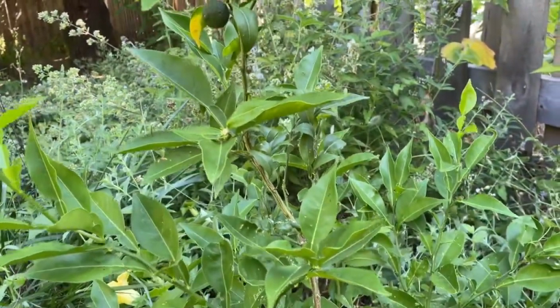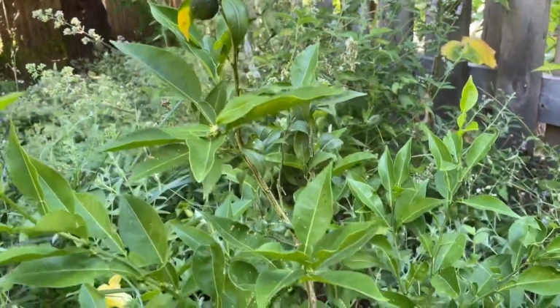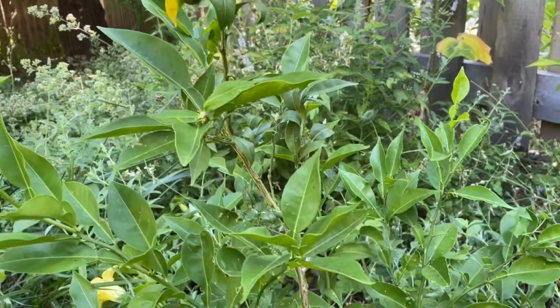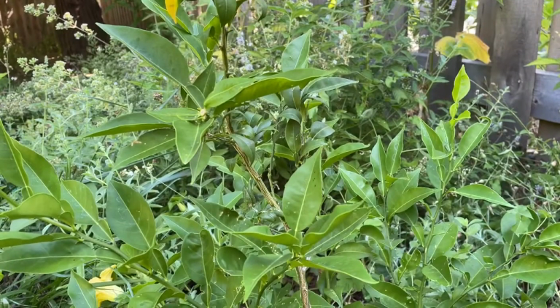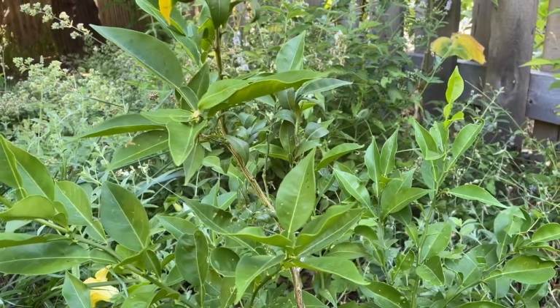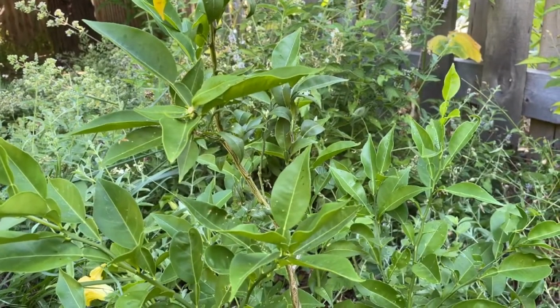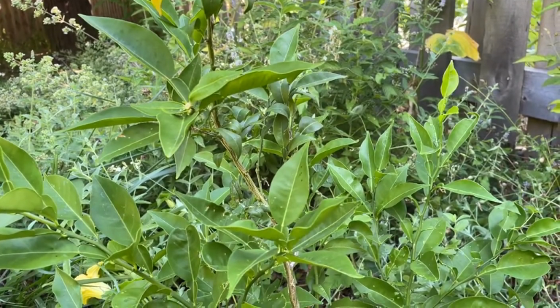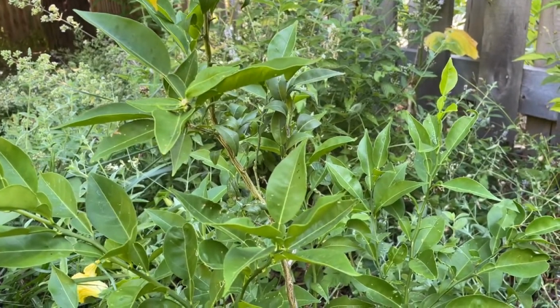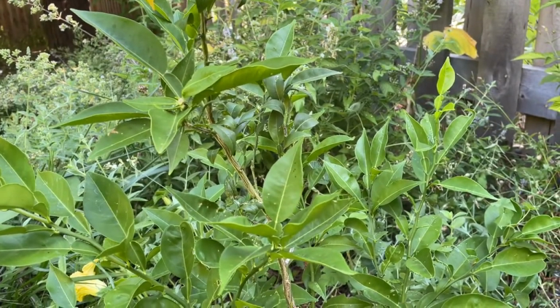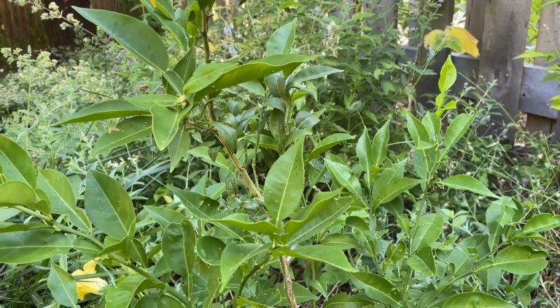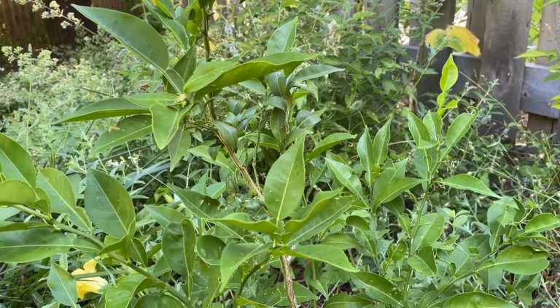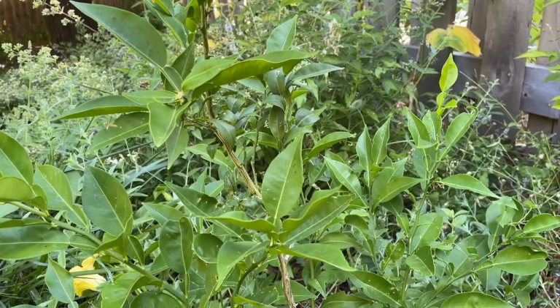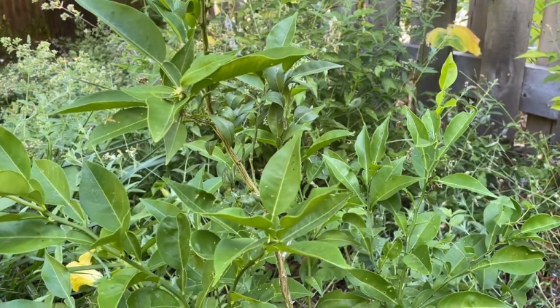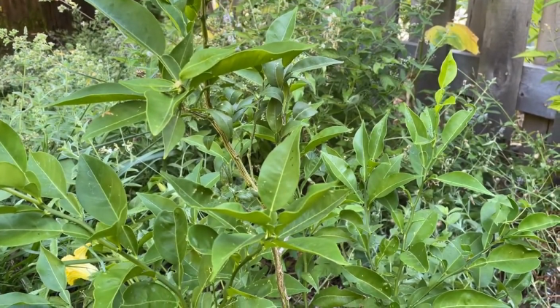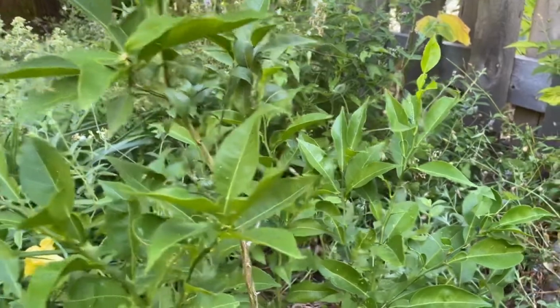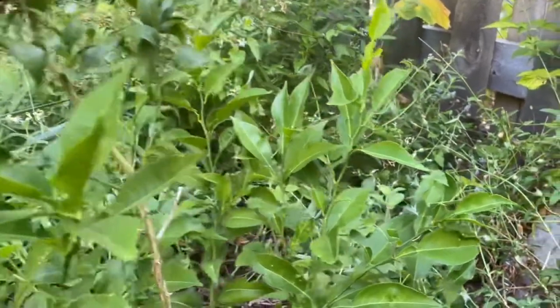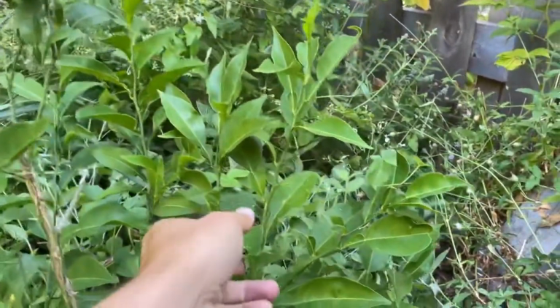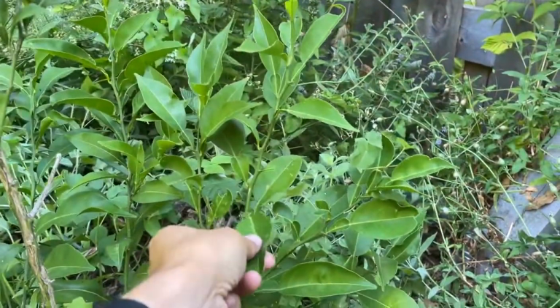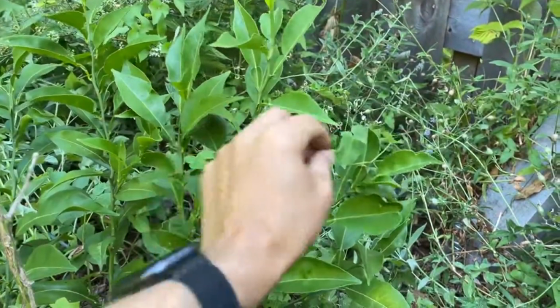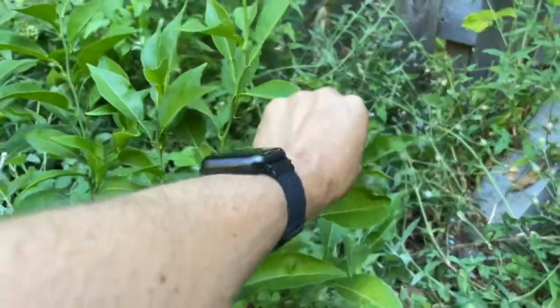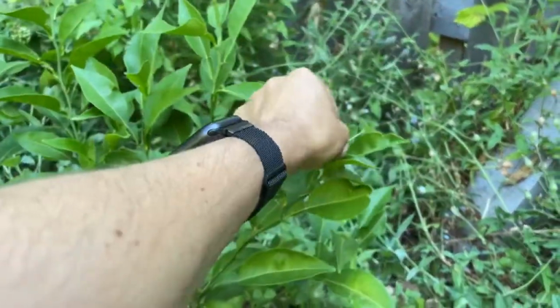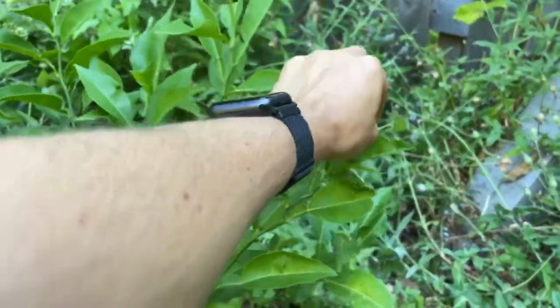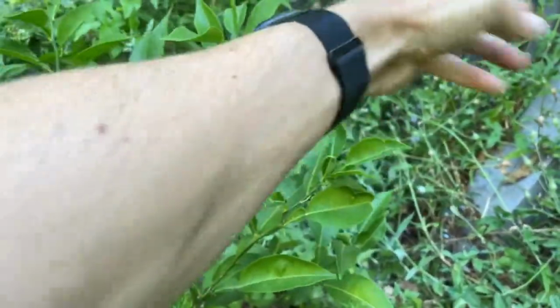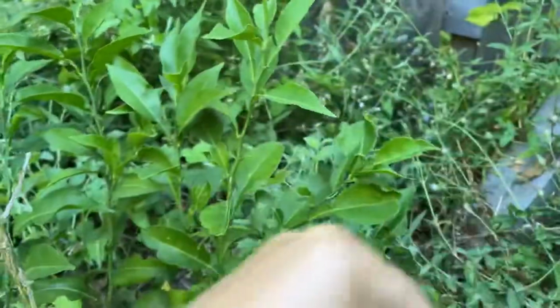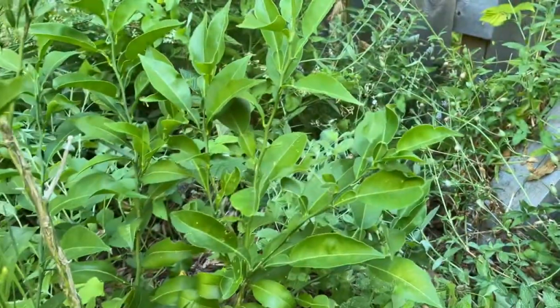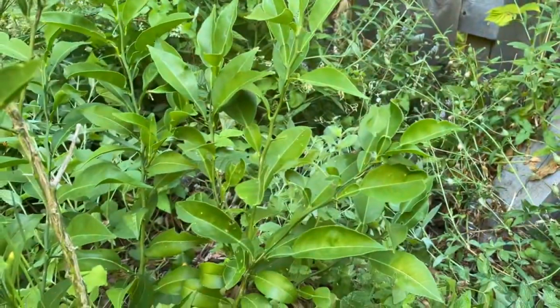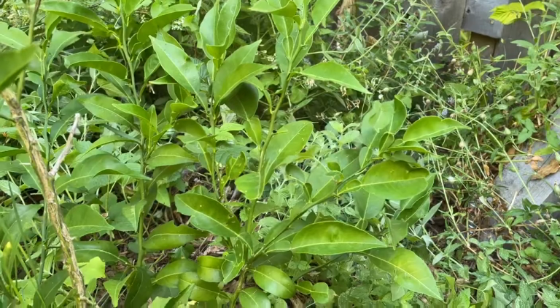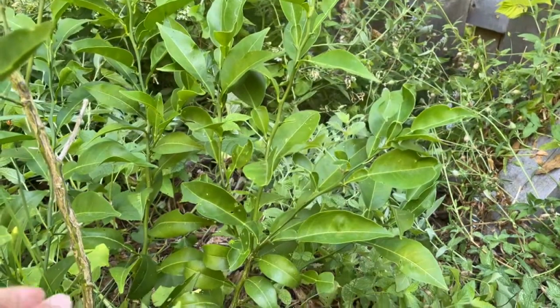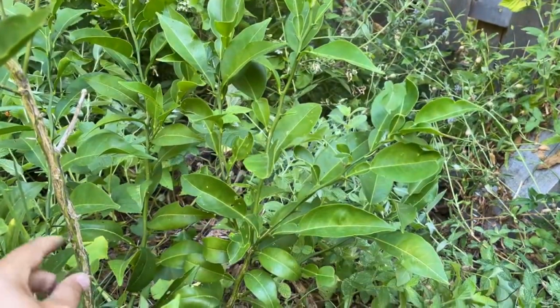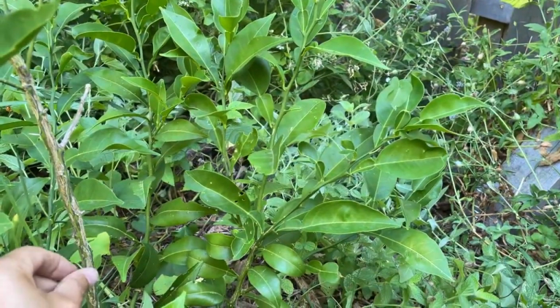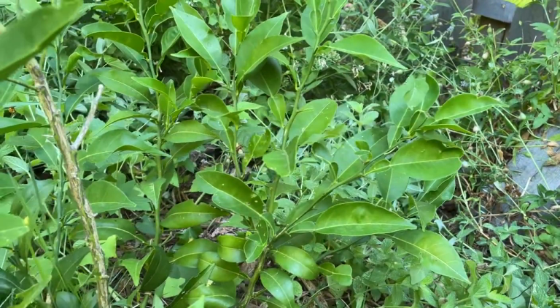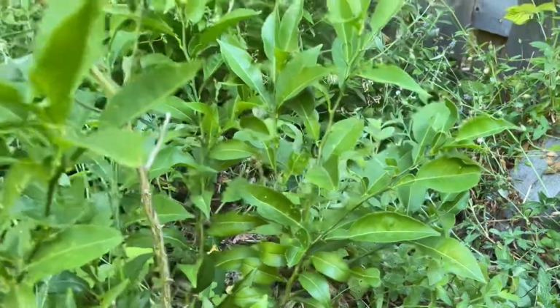I think I read online that it can take cold down to zero, or maybe five degrees. So that's plenty here — it doesn't get that cold here. We're in zone 8B. Really lovely little citrus tree.